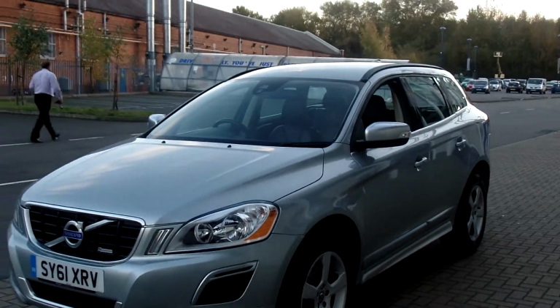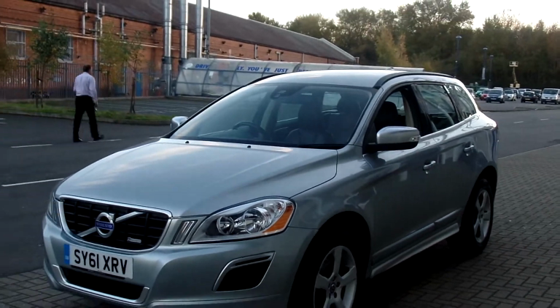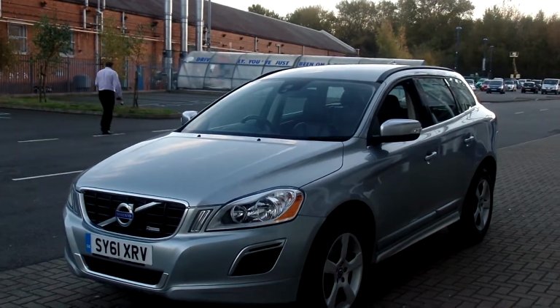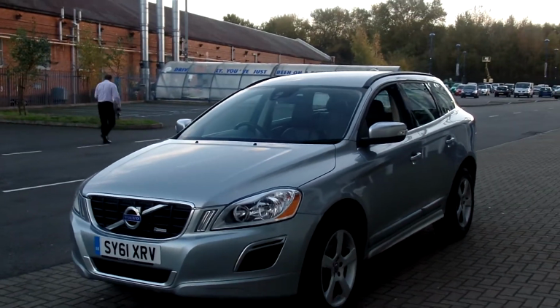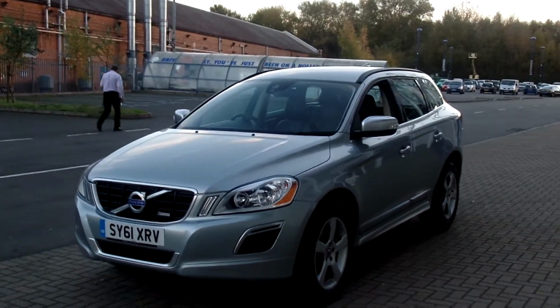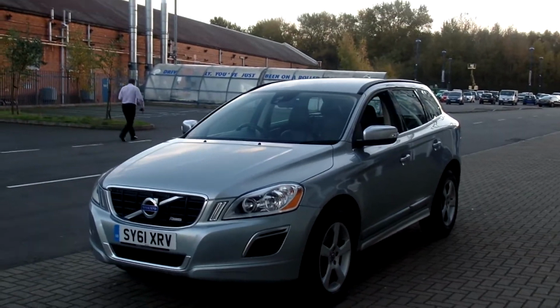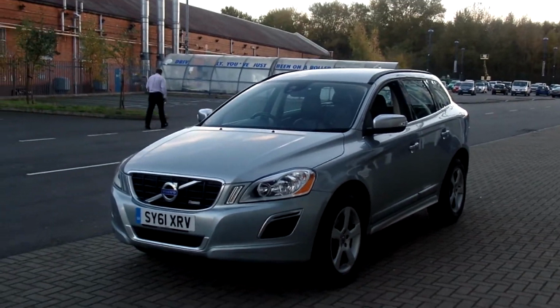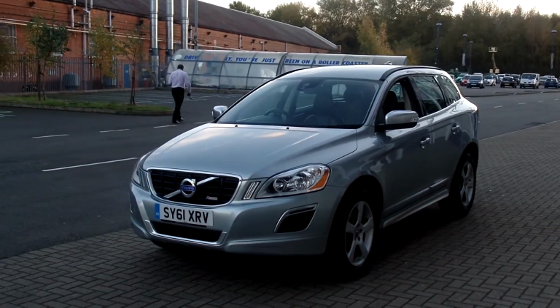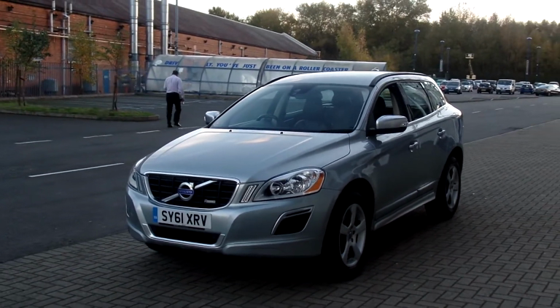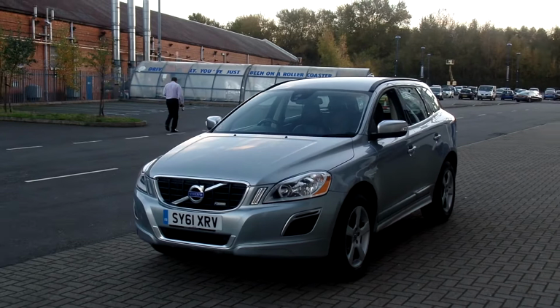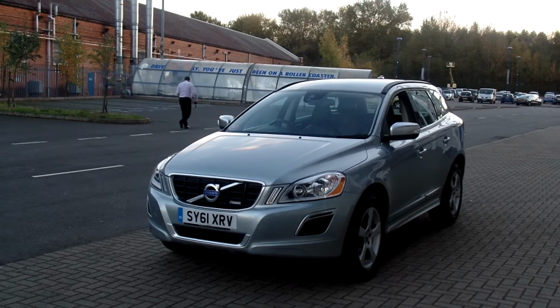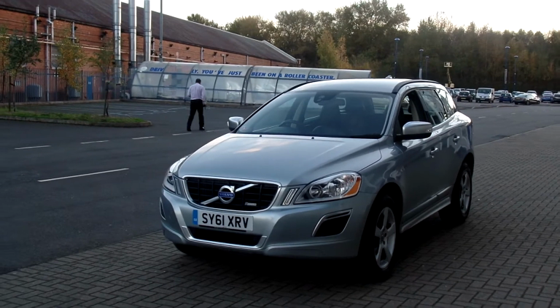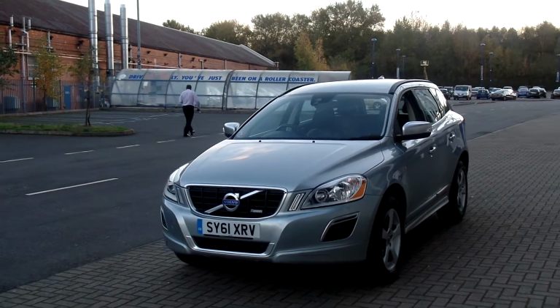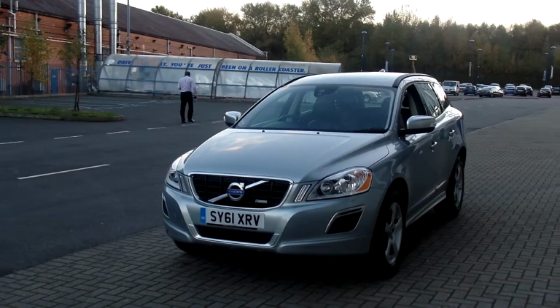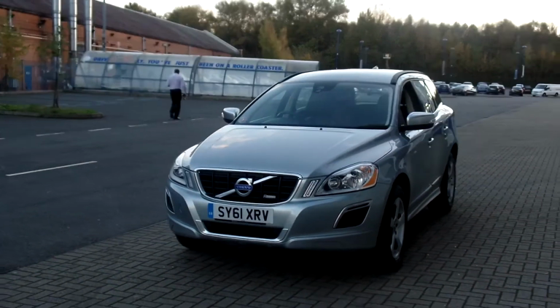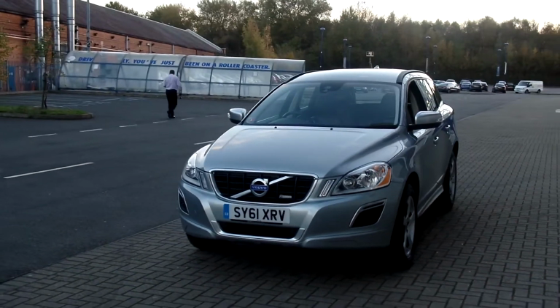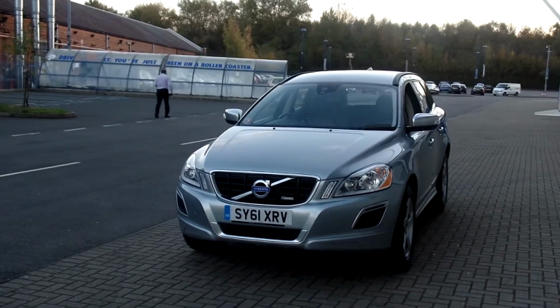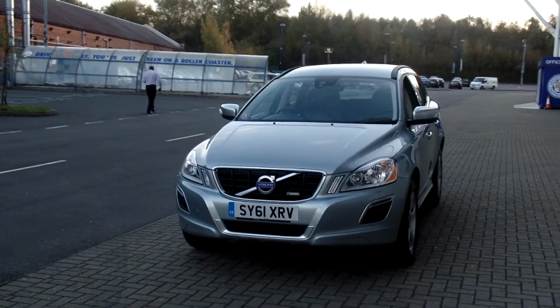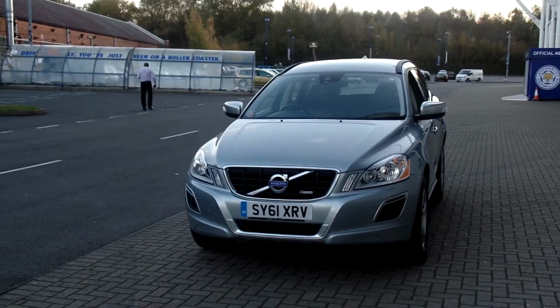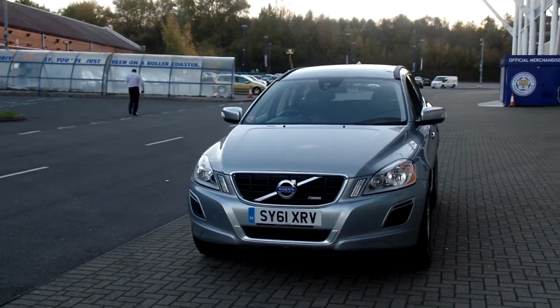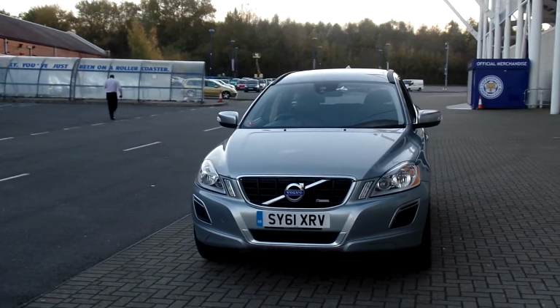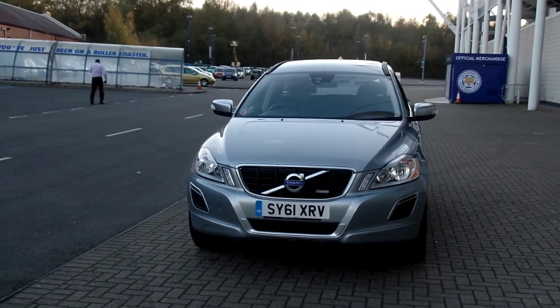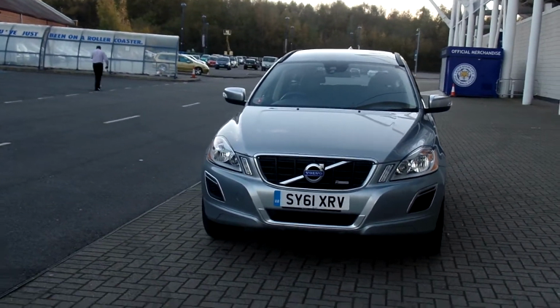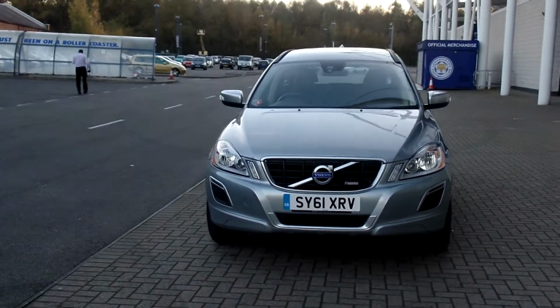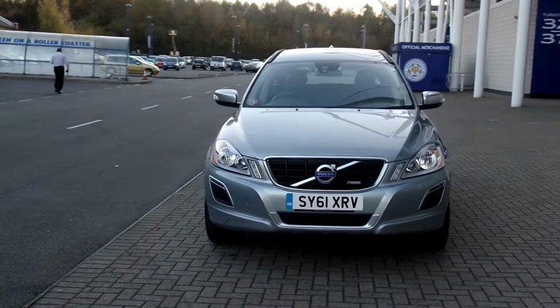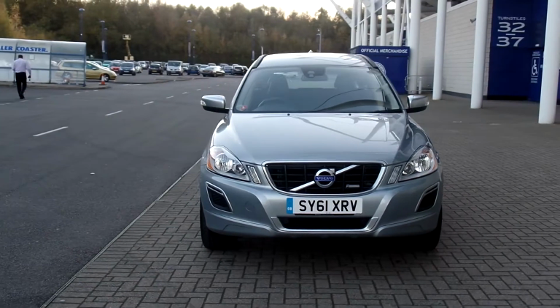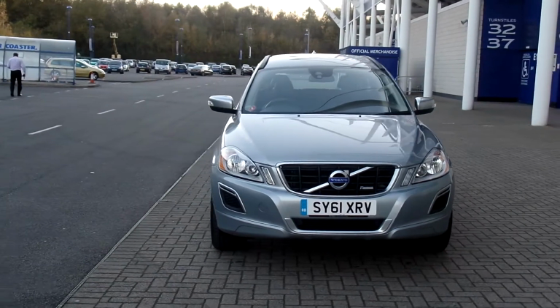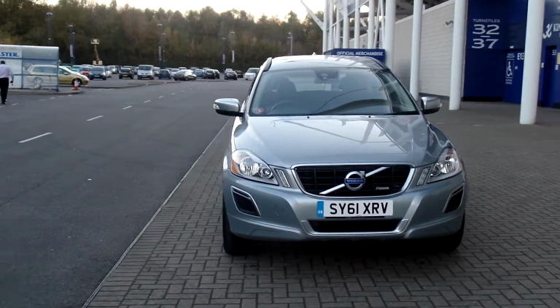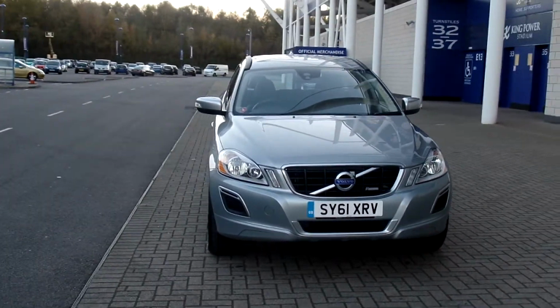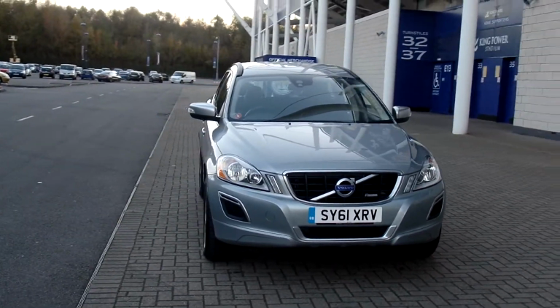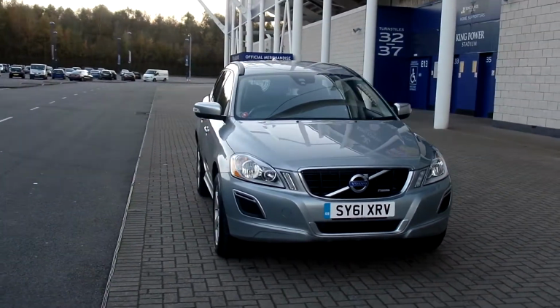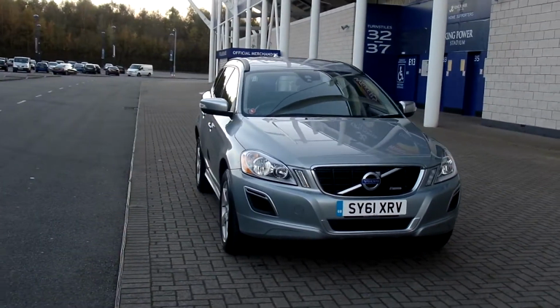And don't forget that for total peace of mind, every used car at Stardust's Volvo has a thorough inspection. Each car is supplied with a 12-month Volvo warranty, which also includes 12-month European roadside assistance.